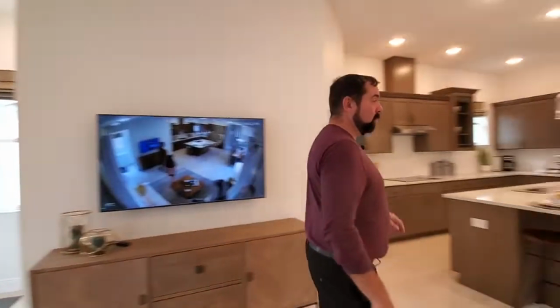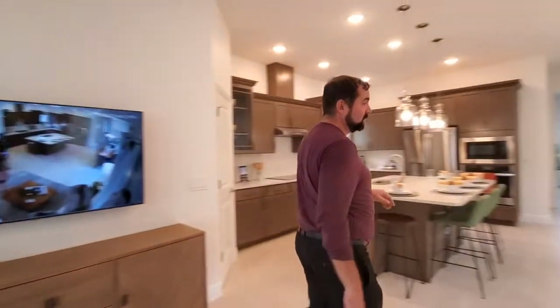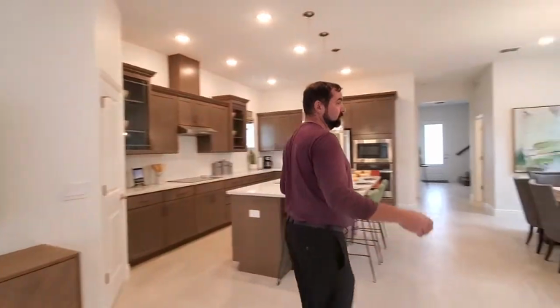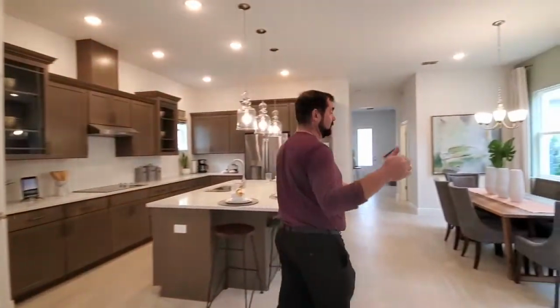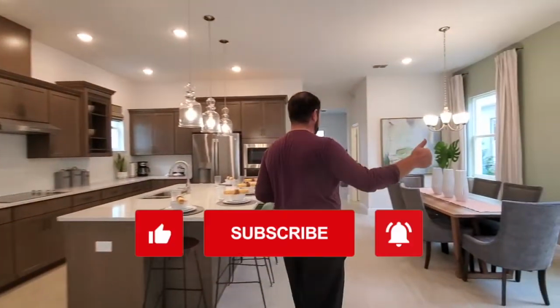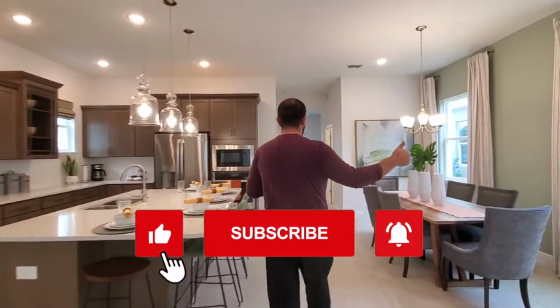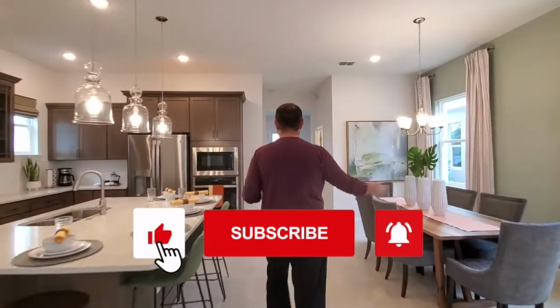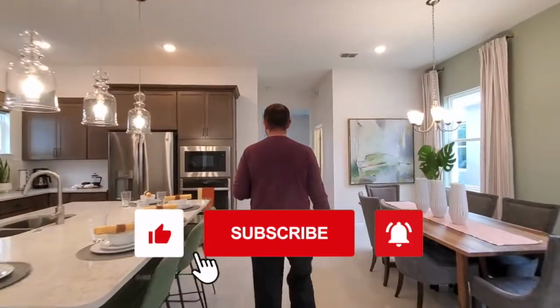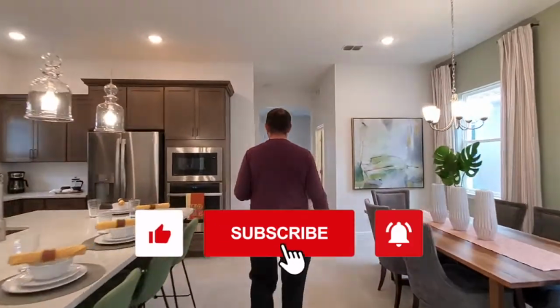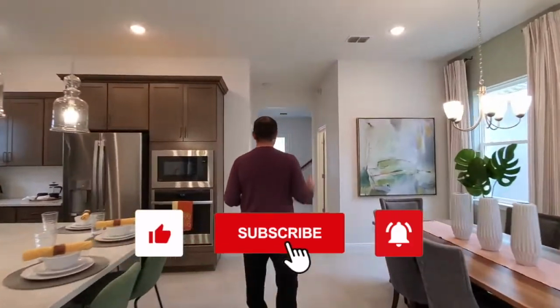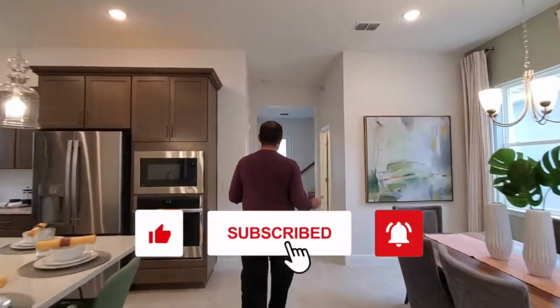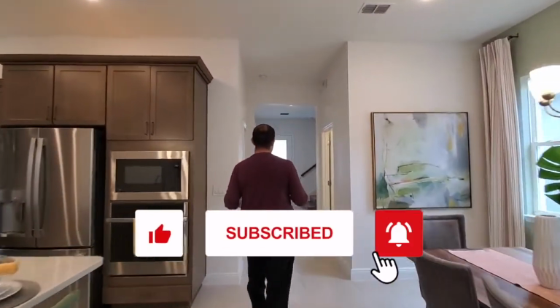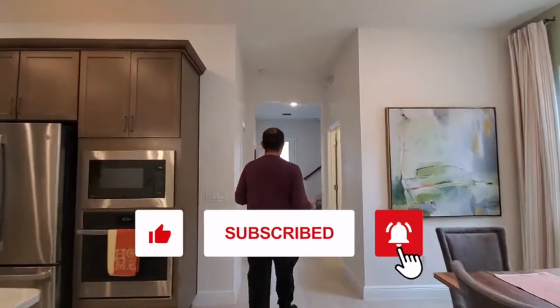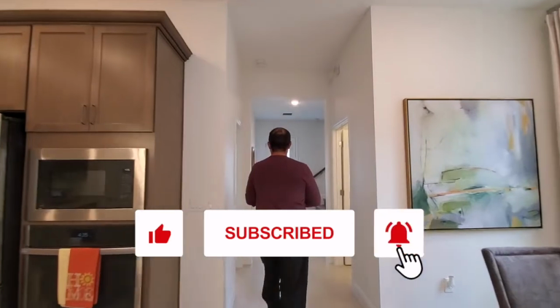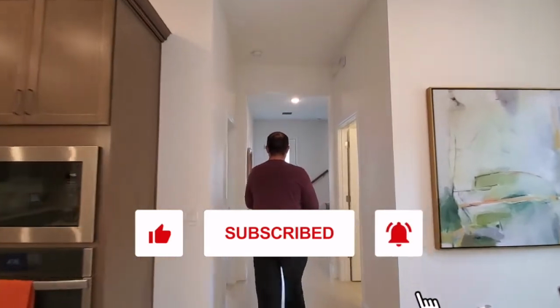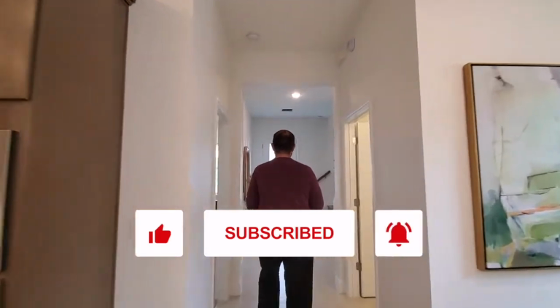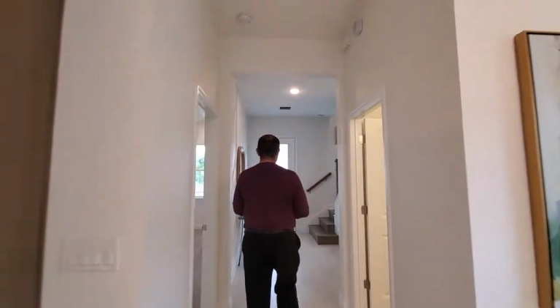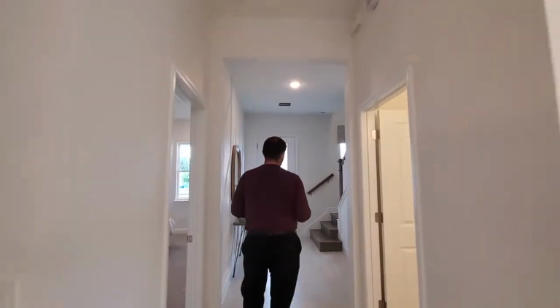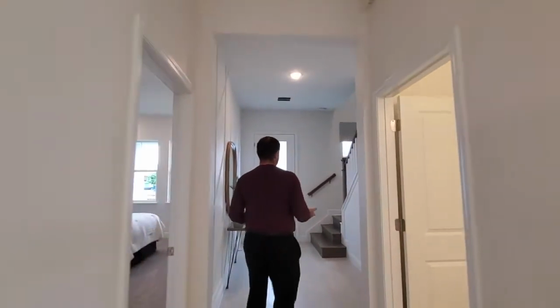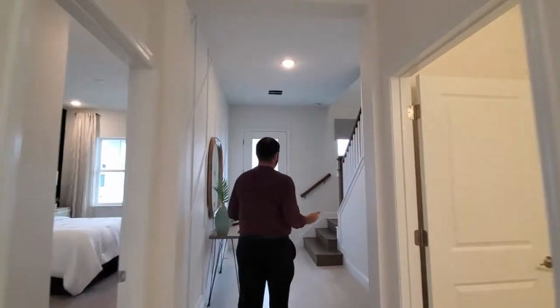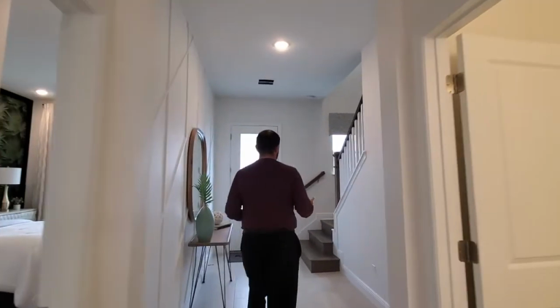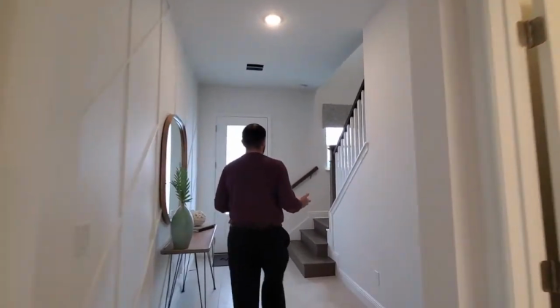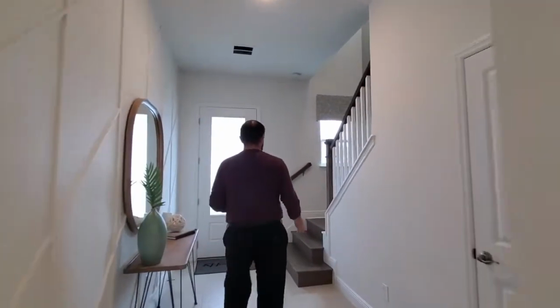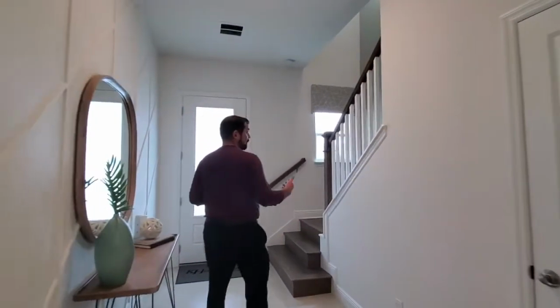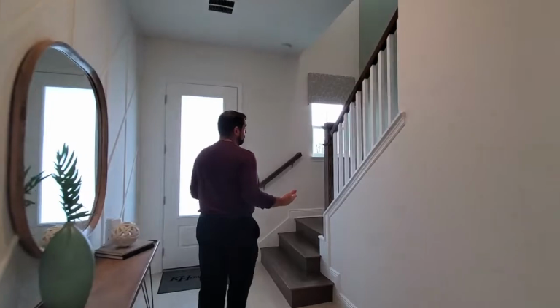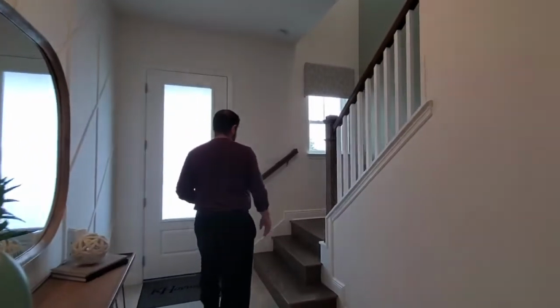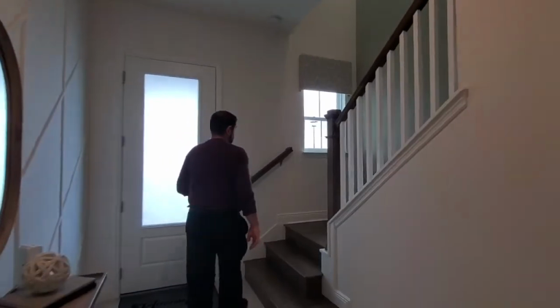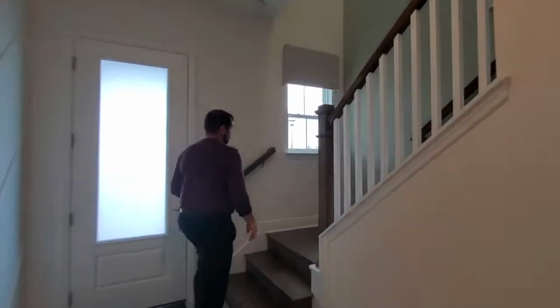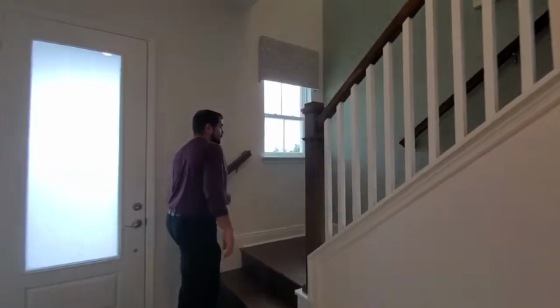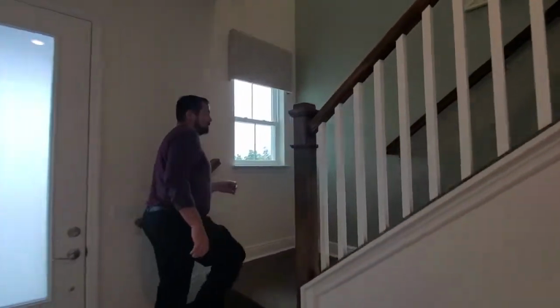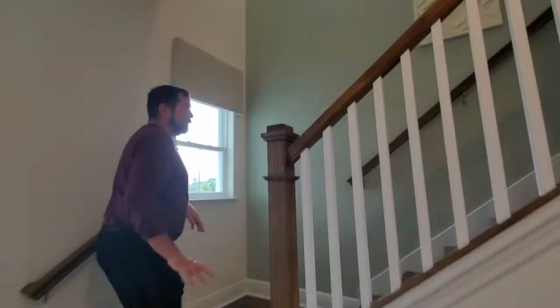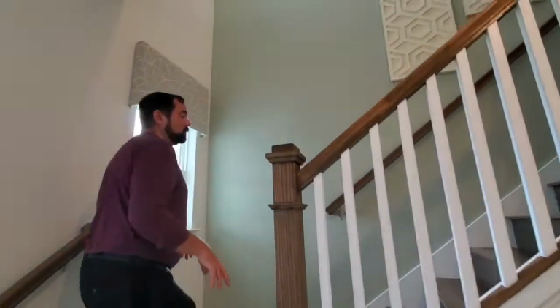While we walk over there, do me a huge favor — you can like our video. And if you do enjoy seeing videos of homes in the central Florida area, make sure you subscribe to our Mellow Group channel. If you like luxurious homes, we have another channel called Luxury Homes that we'll link below.